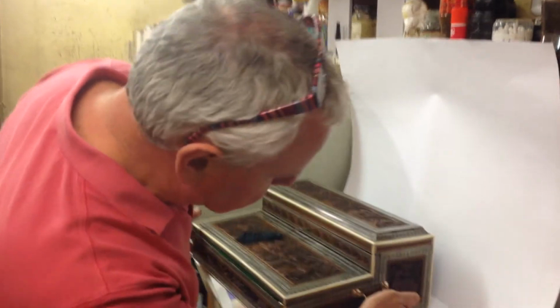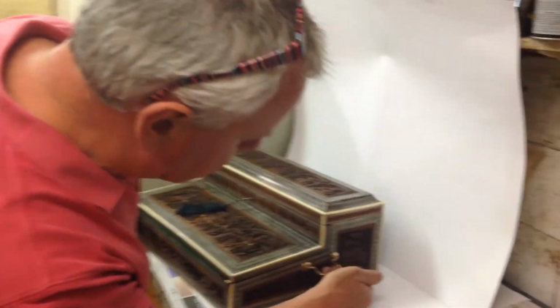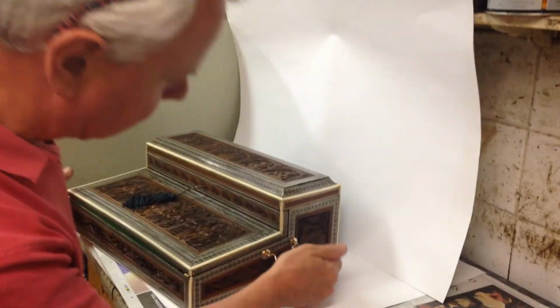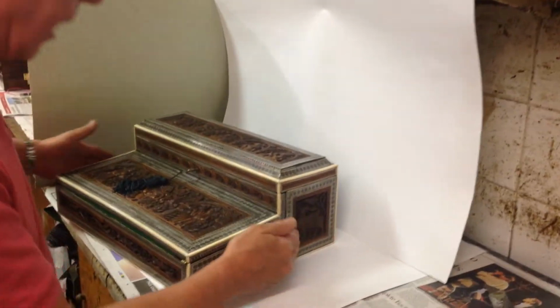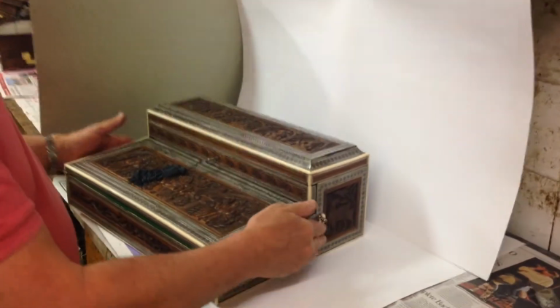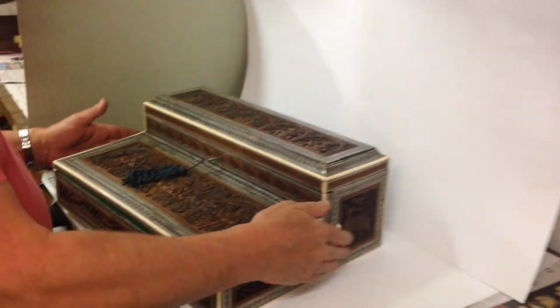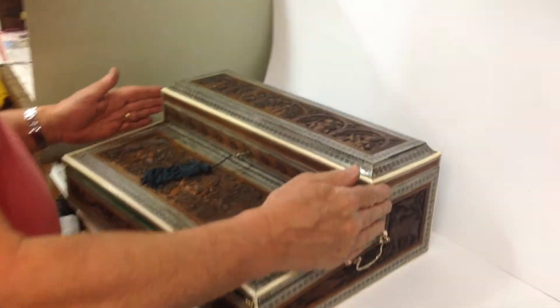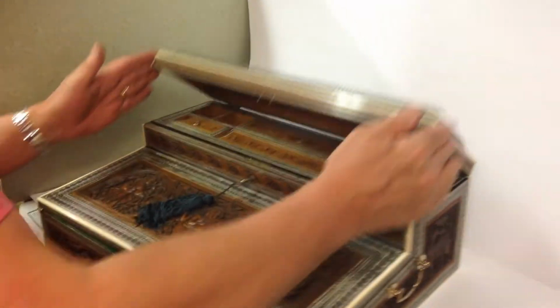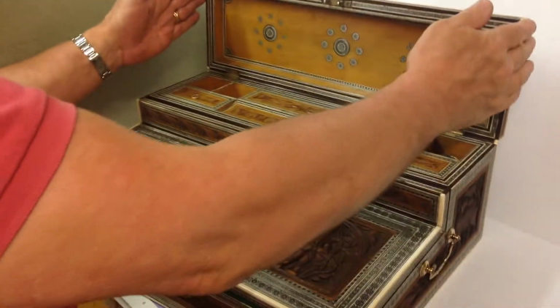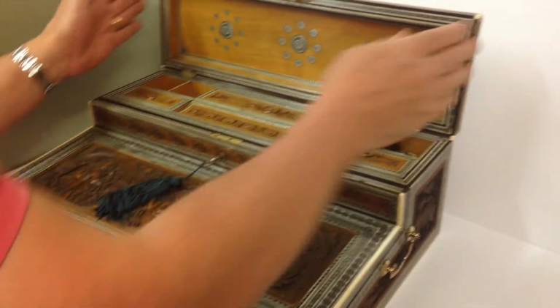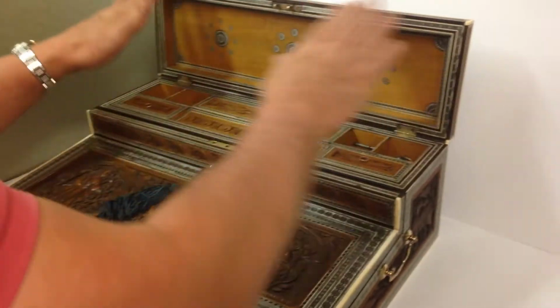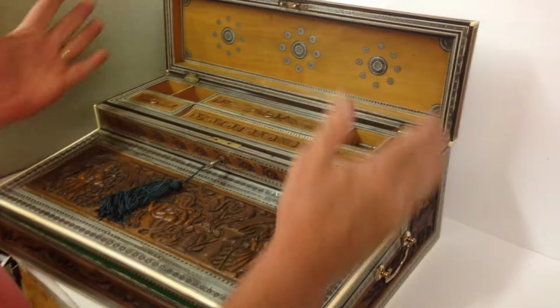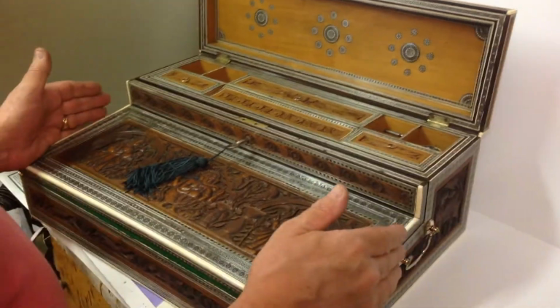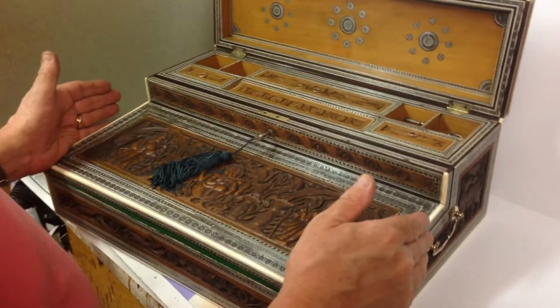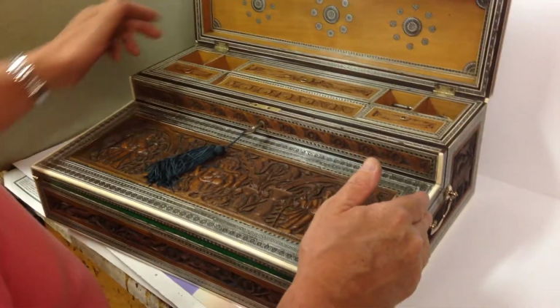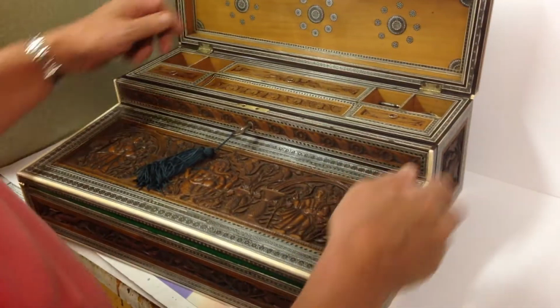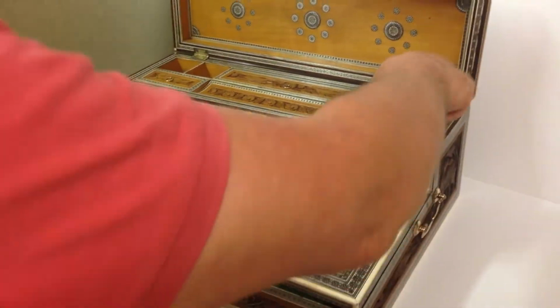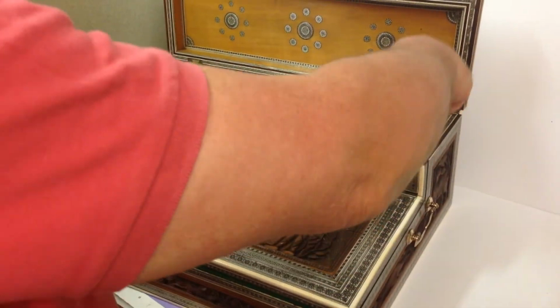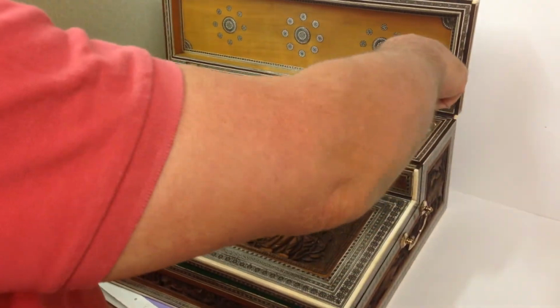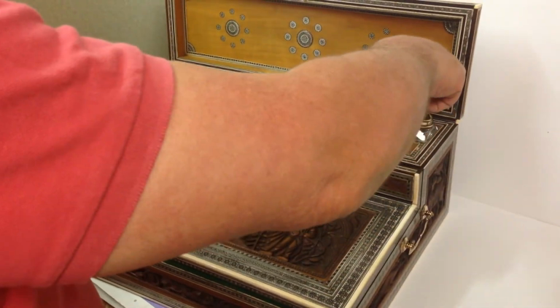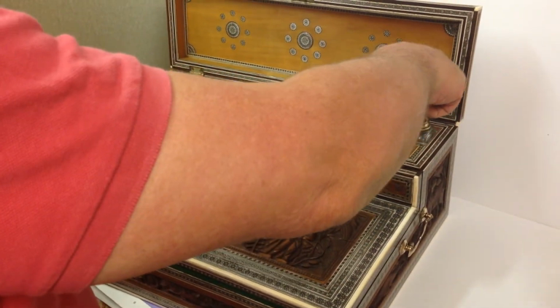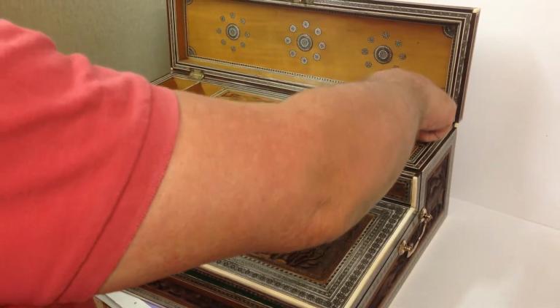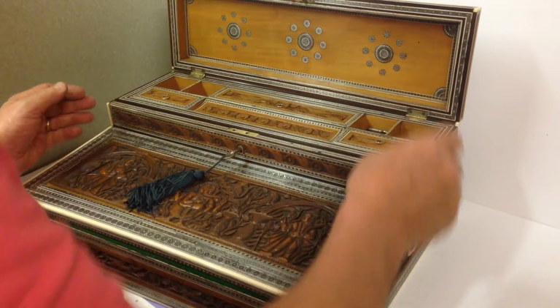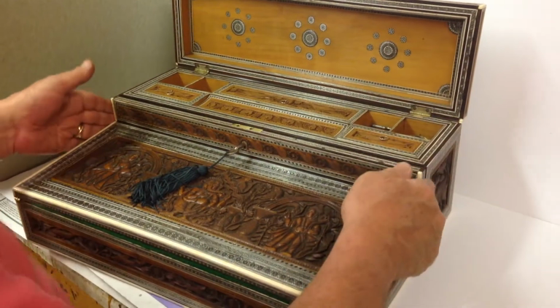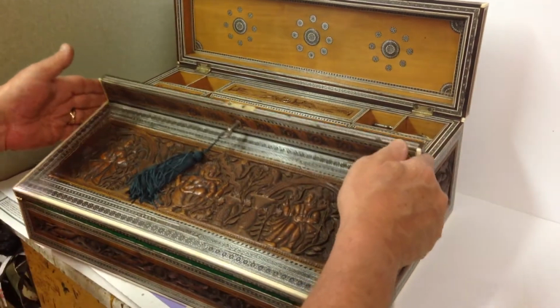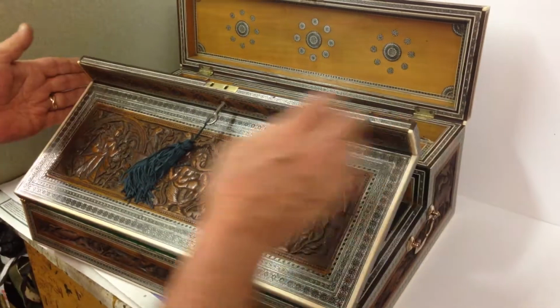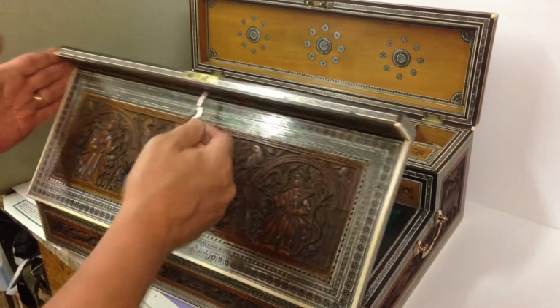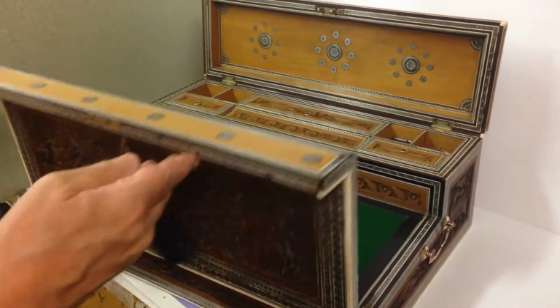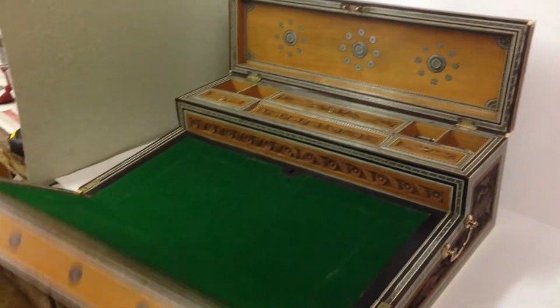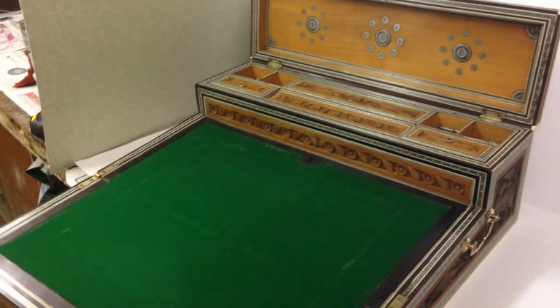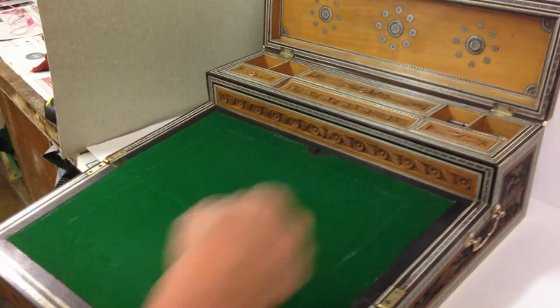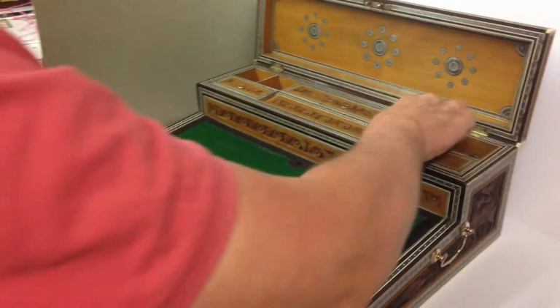It's got the original carrying handles to the sides. When you open it up, it's all inlaid sandalwood. It's got its original inks — or more than likely original. The key all works on the front, and it does have a key inside.